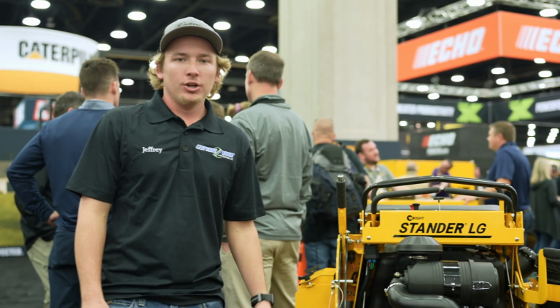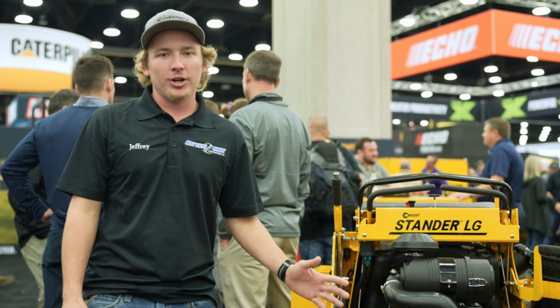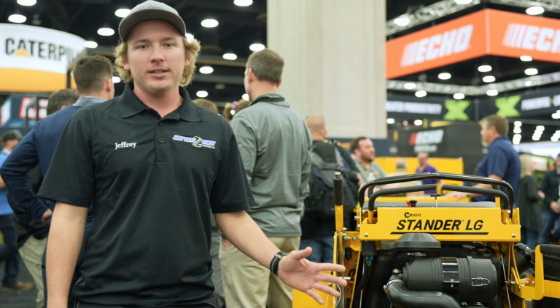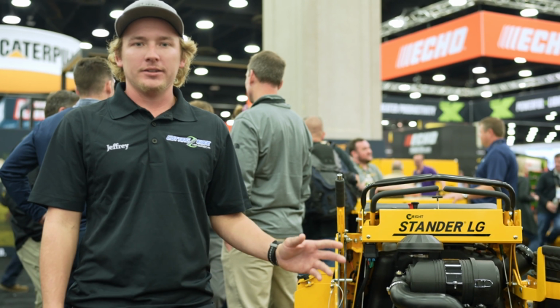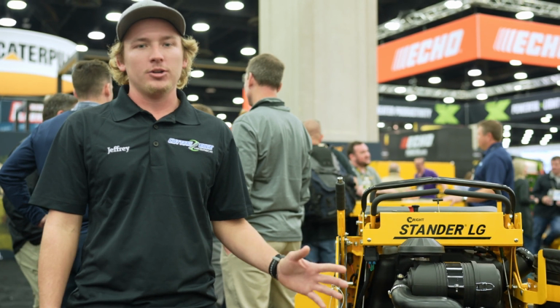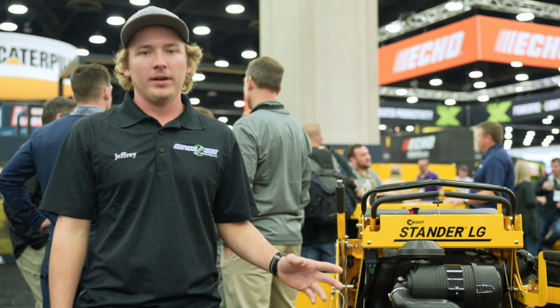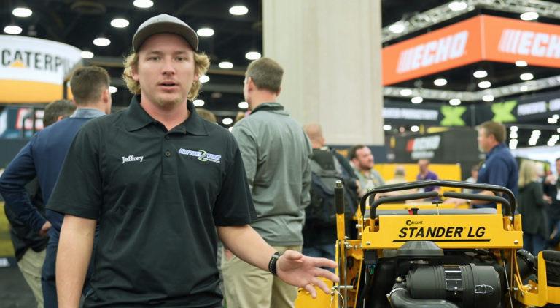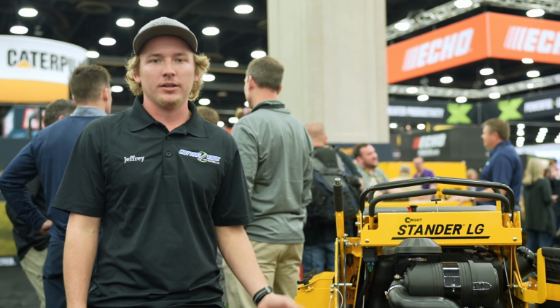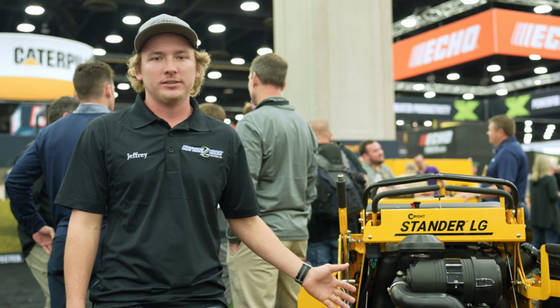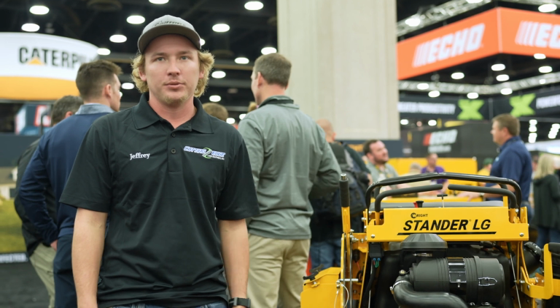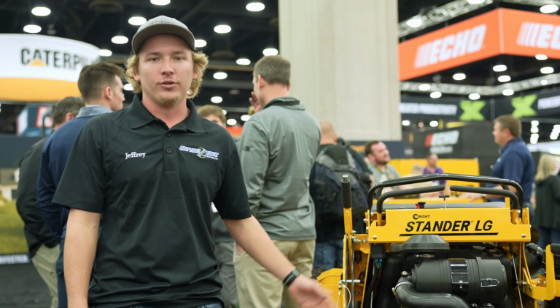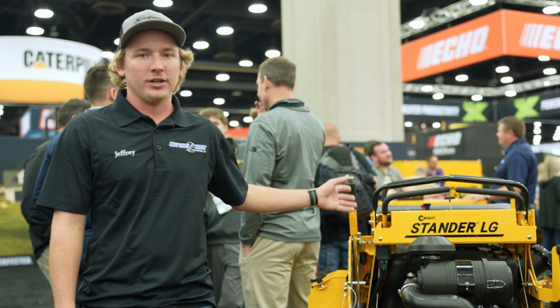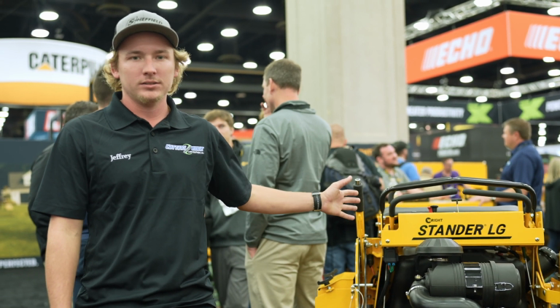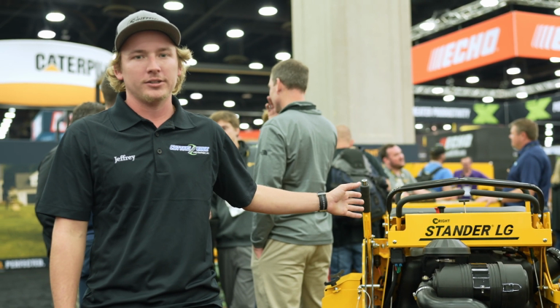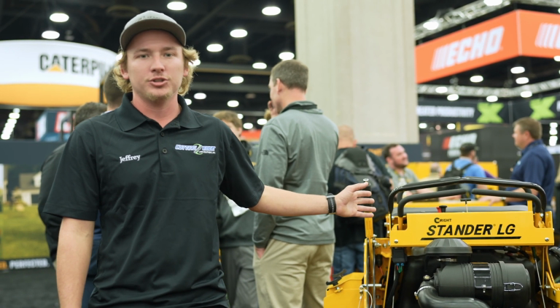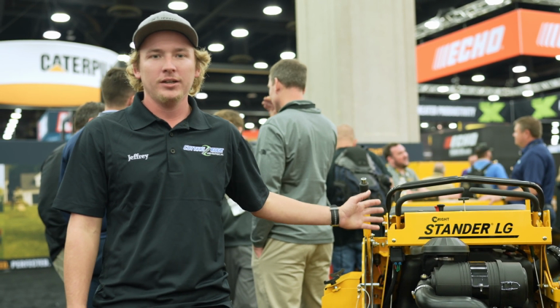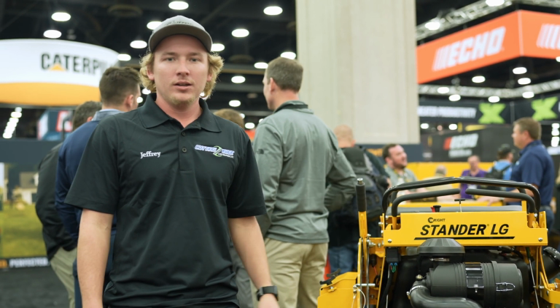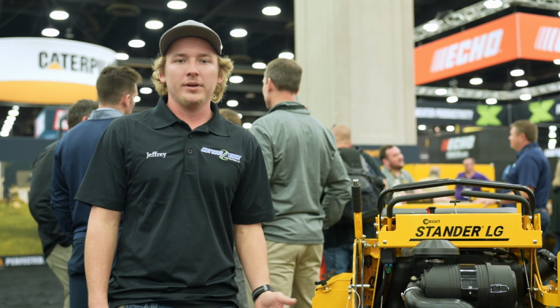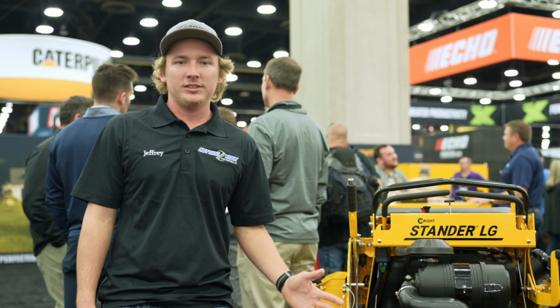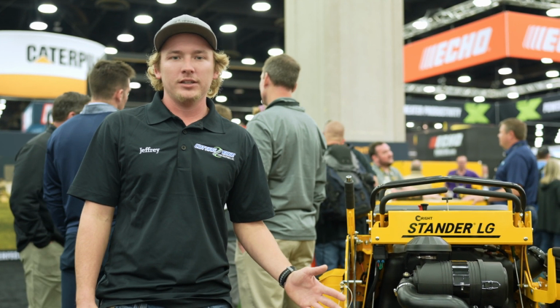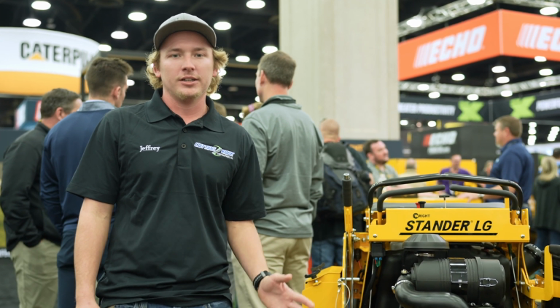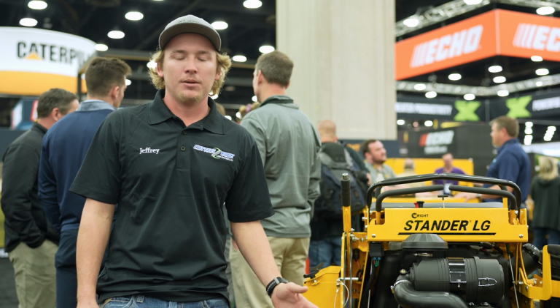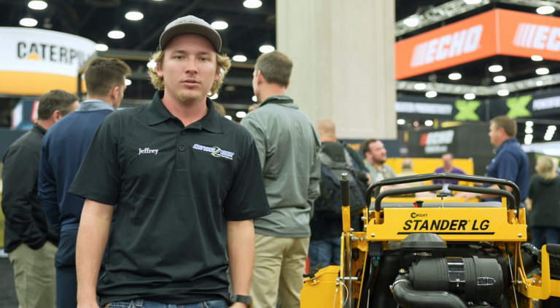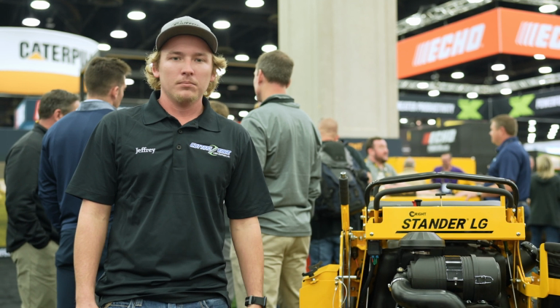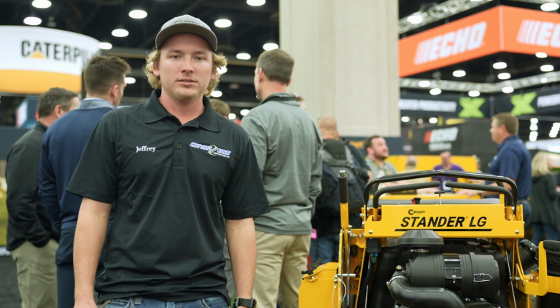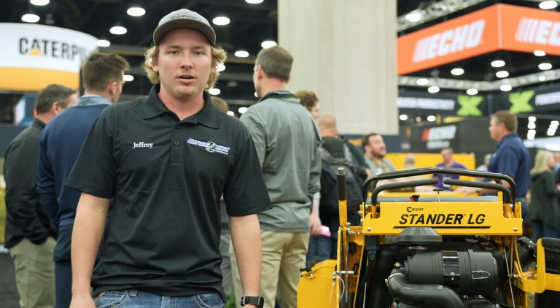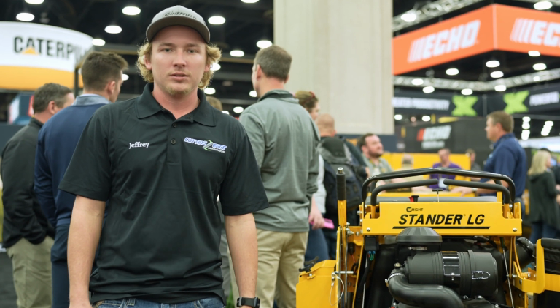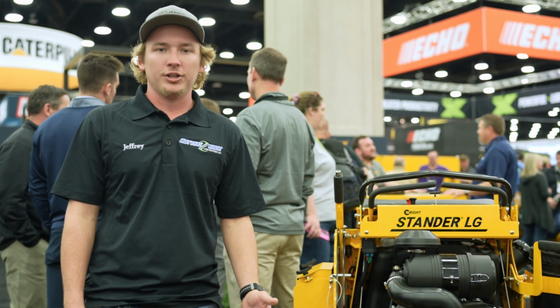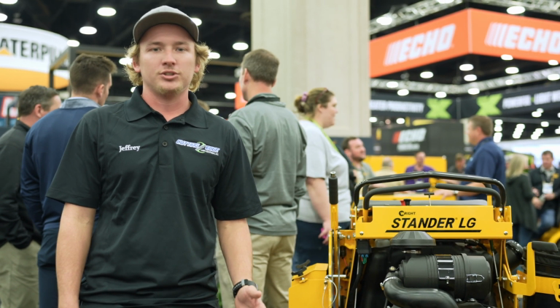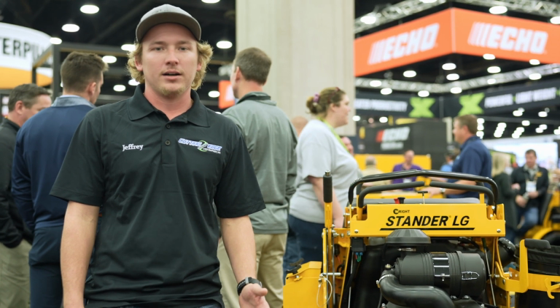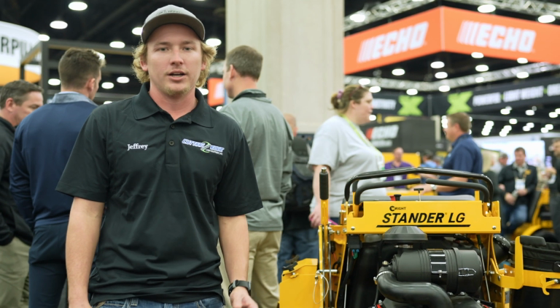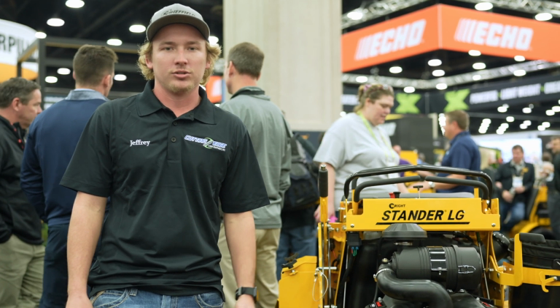You heard it here at the Equip Expo at the Wright Standard booth, going over the standard LG. We'll be receiving these in a couple of months — make sure you come check them out at Cutting Edge Supply.